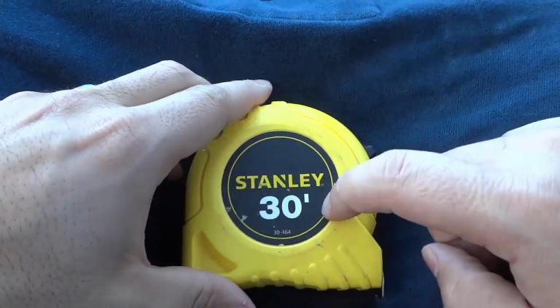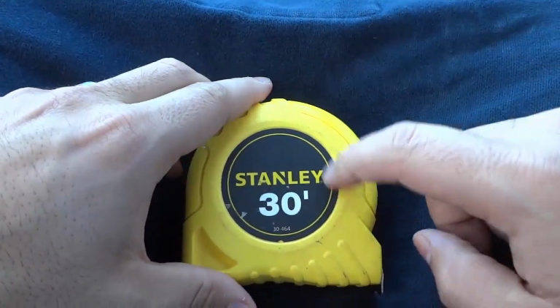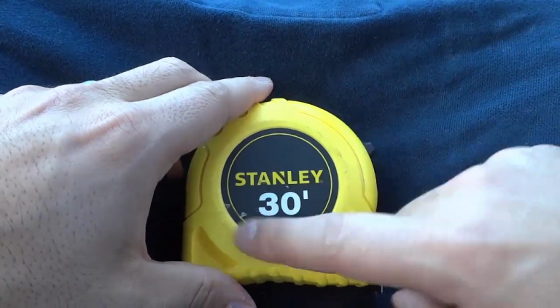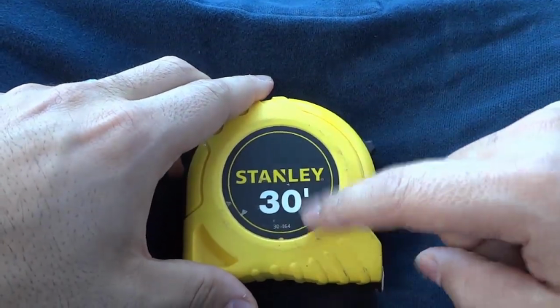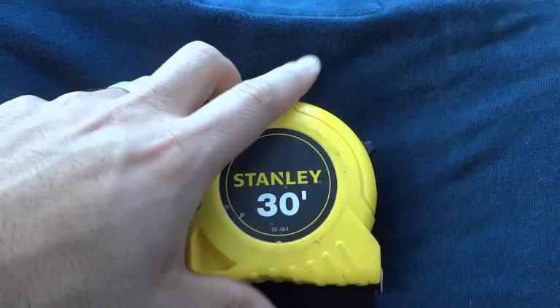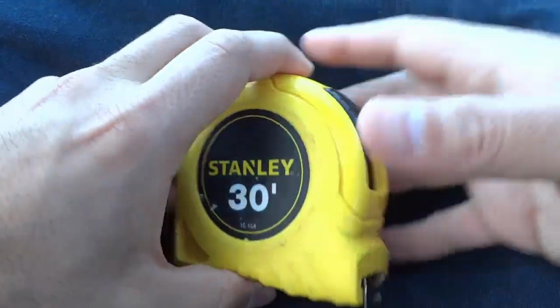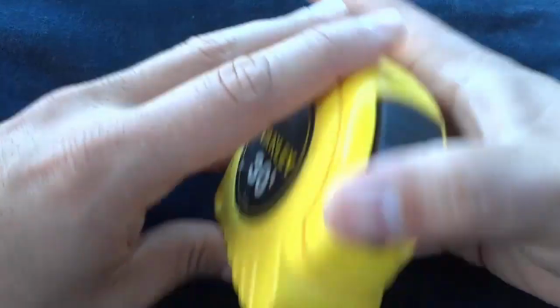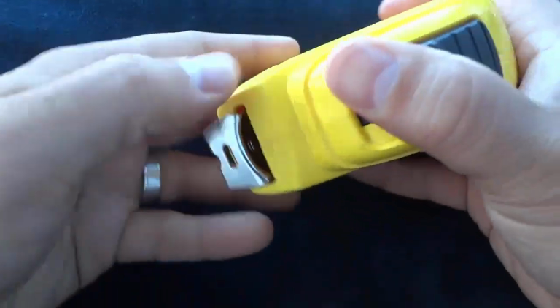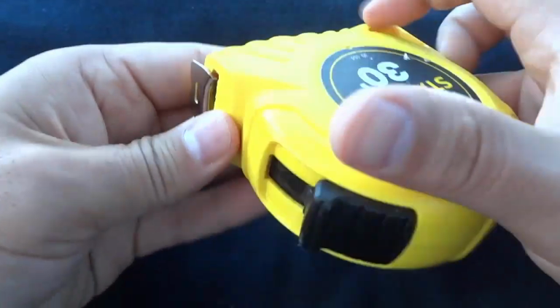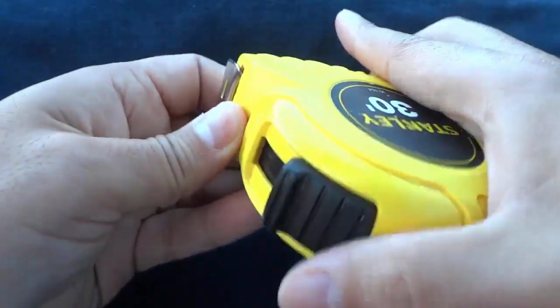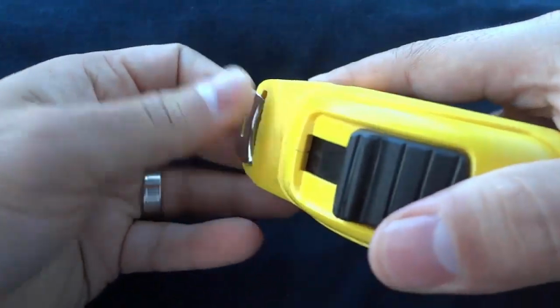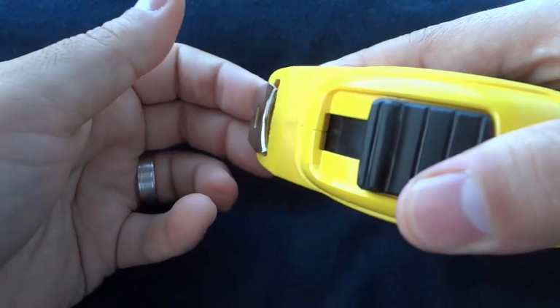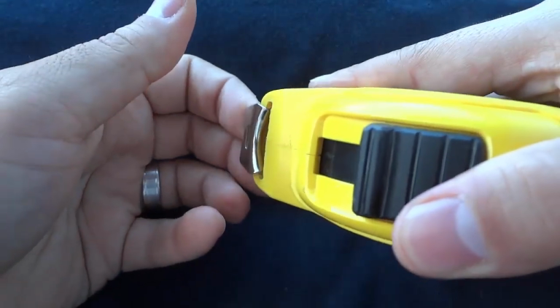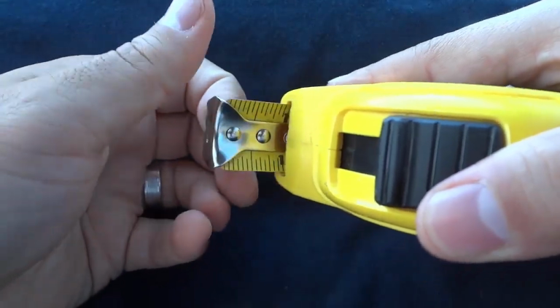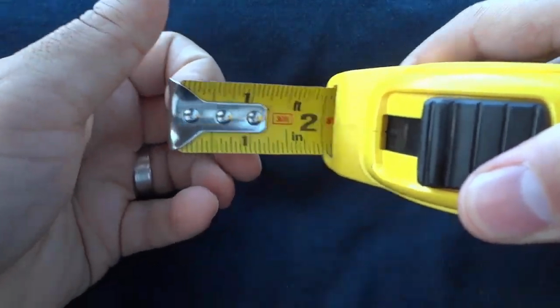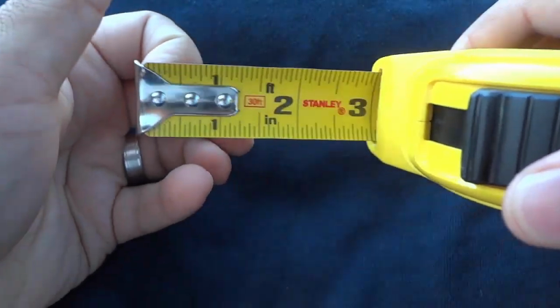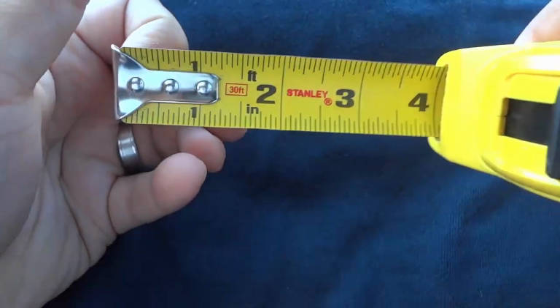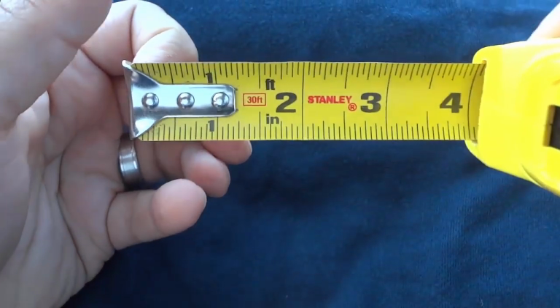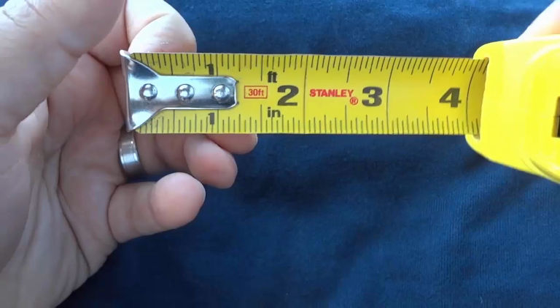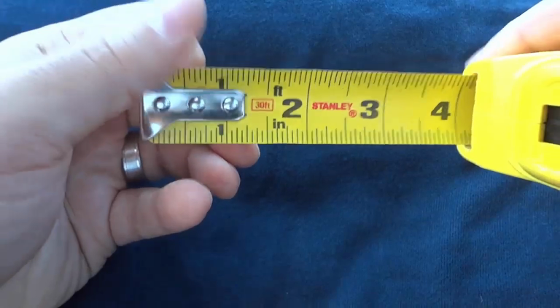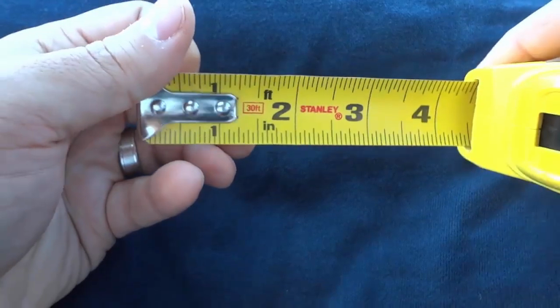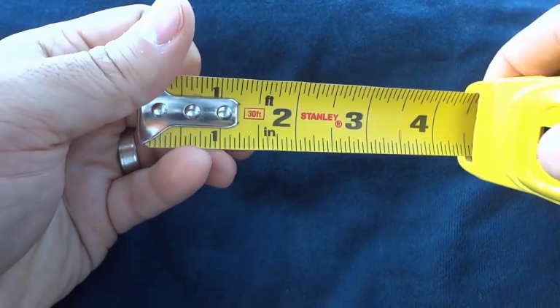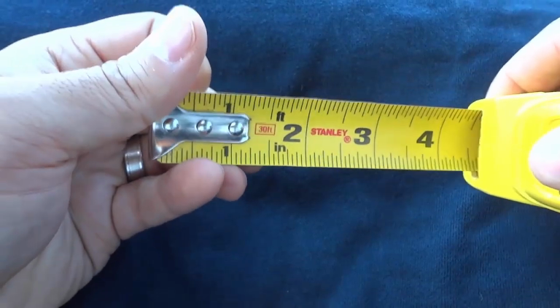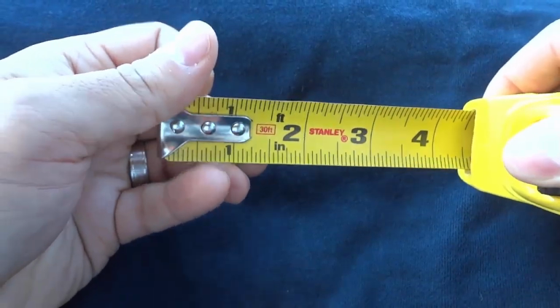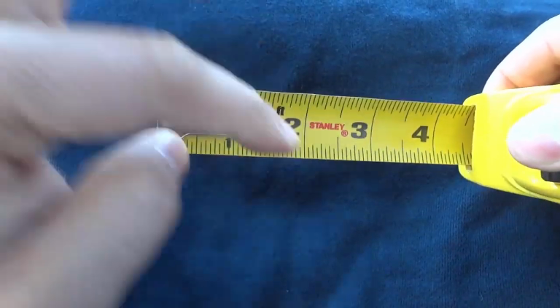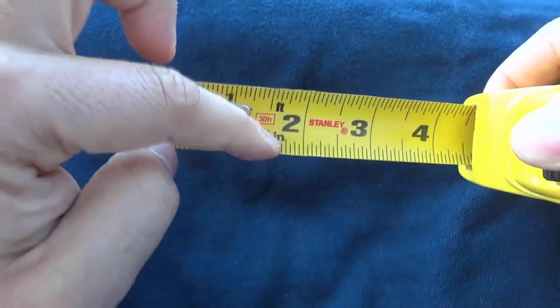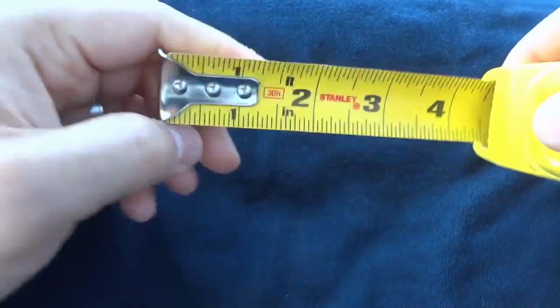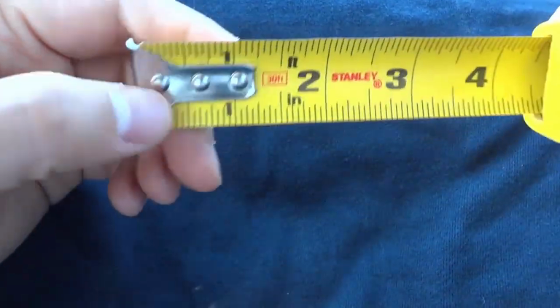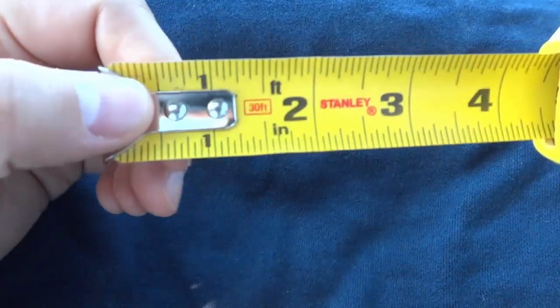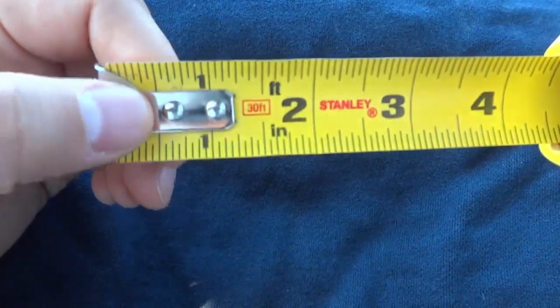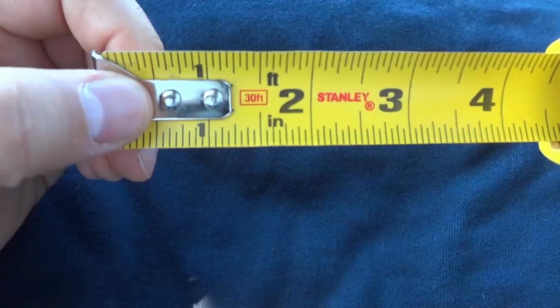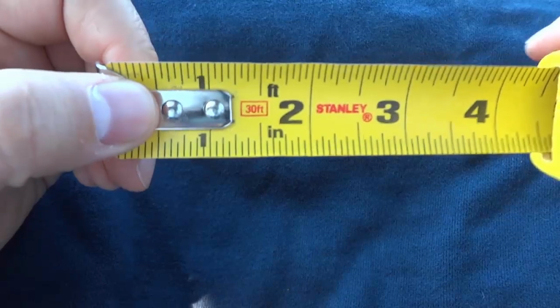As you can see, I have a tape measure right here, and I'm just going to open it up so that you can see the various markings on the tape measure. Now, I'll do my best to keep the glare of the sun off of the tape measure to give you the best possible view.